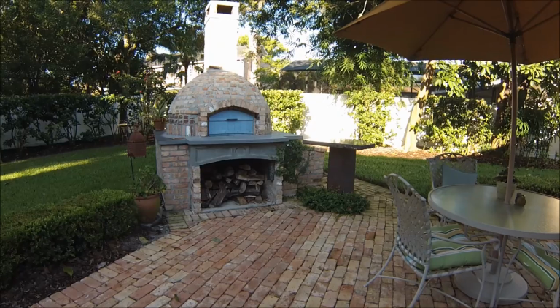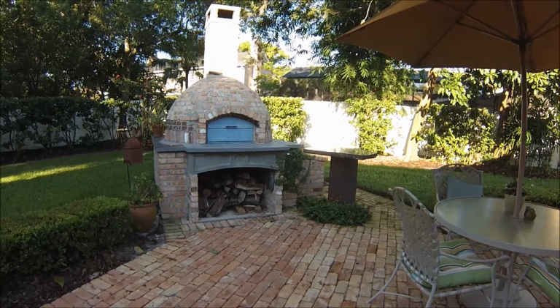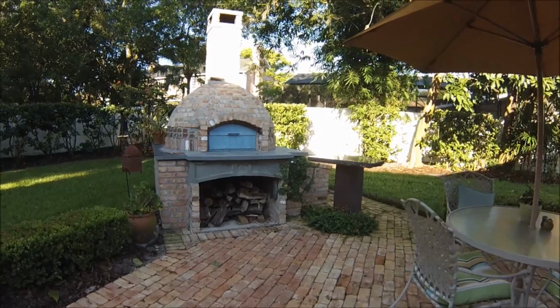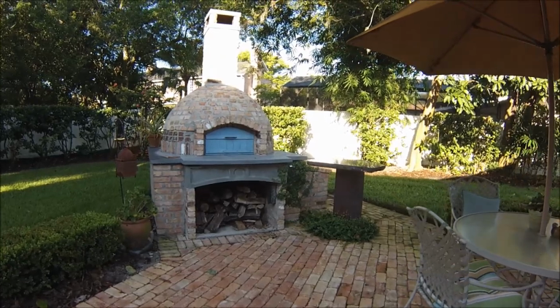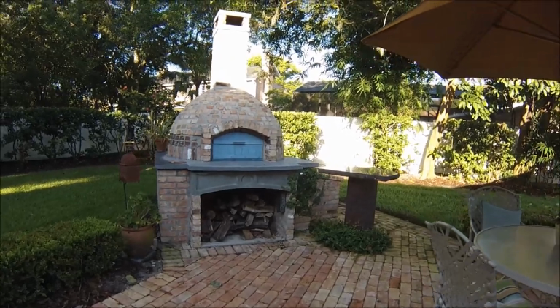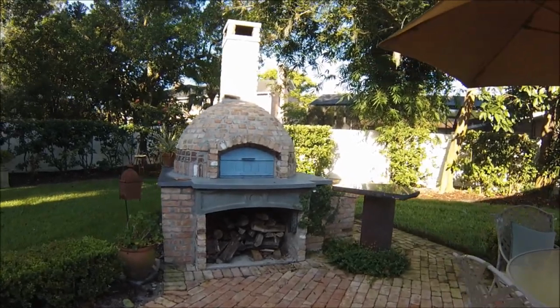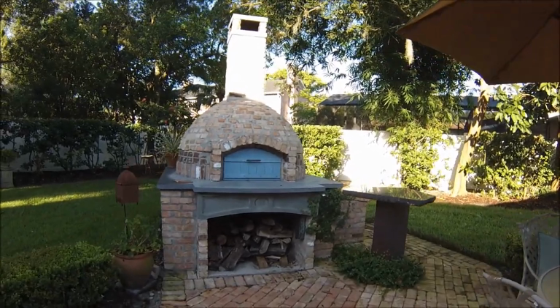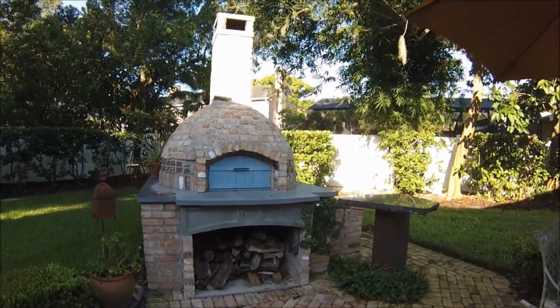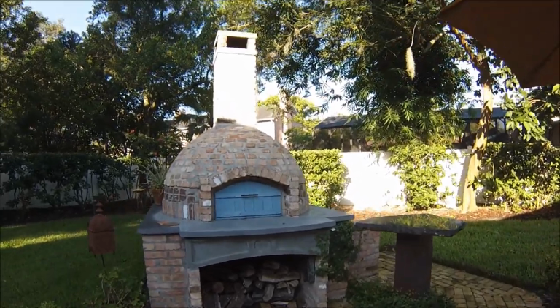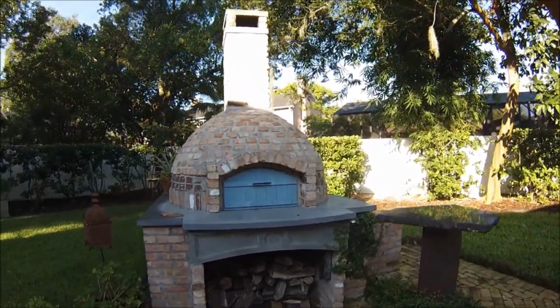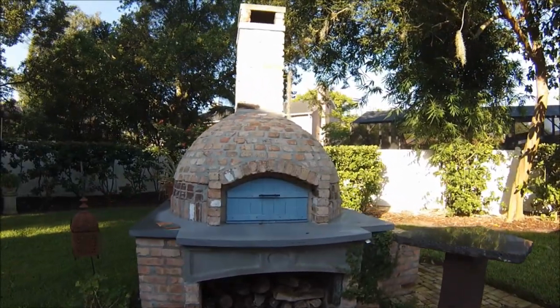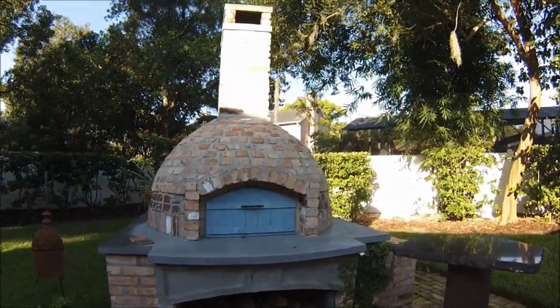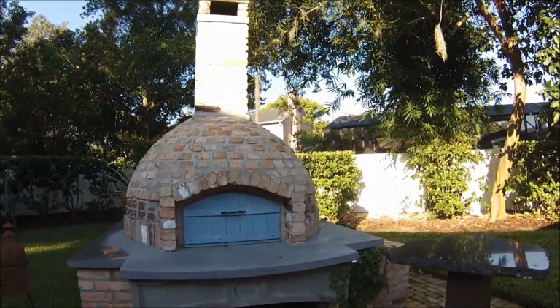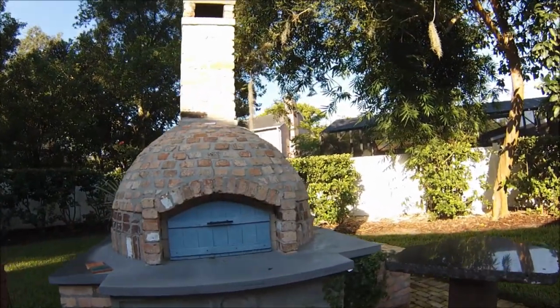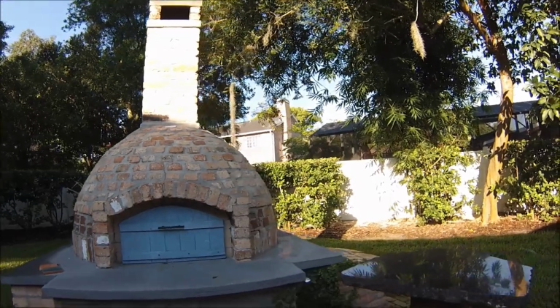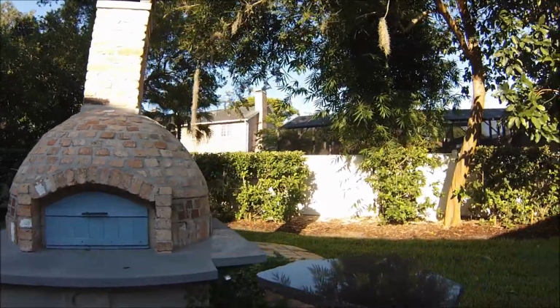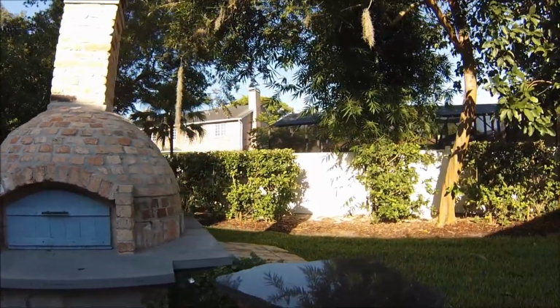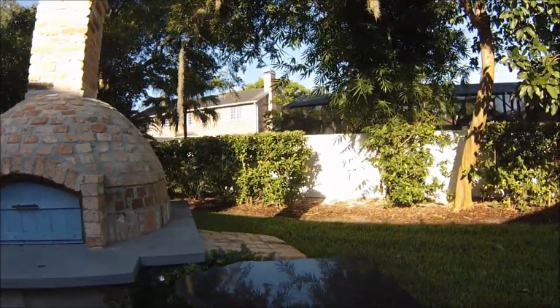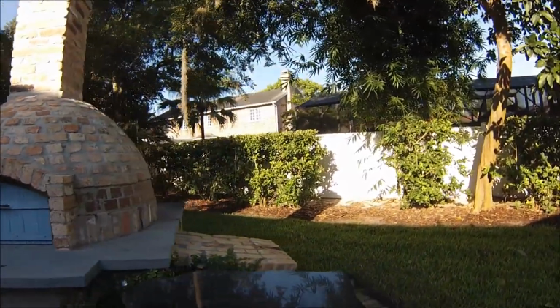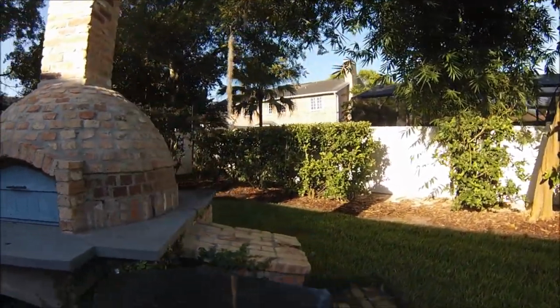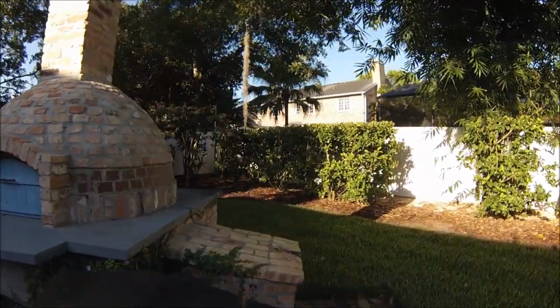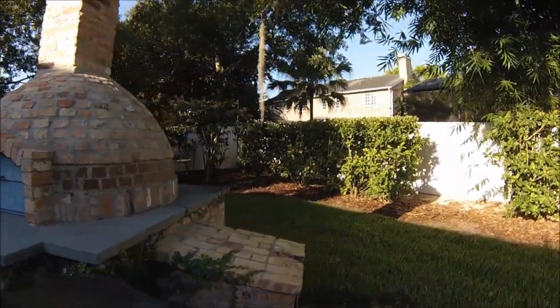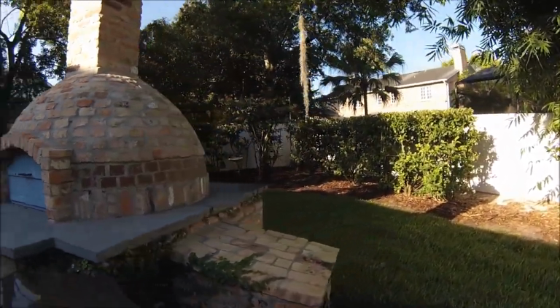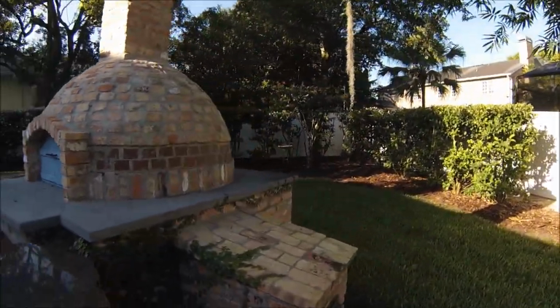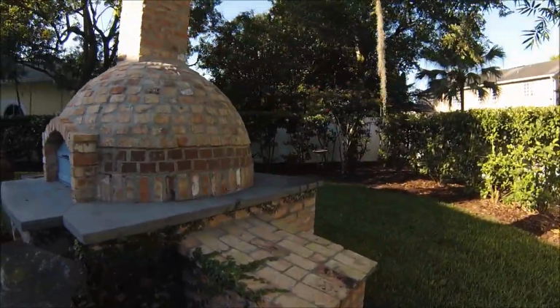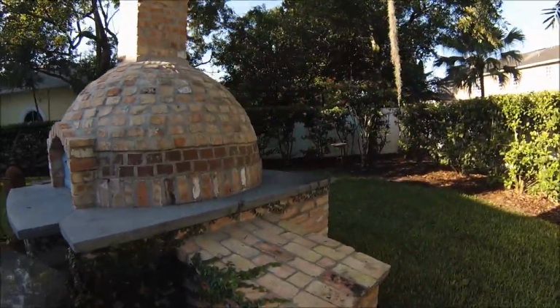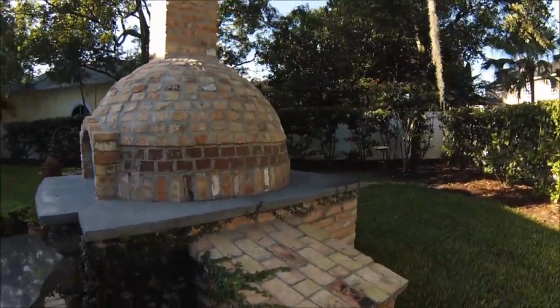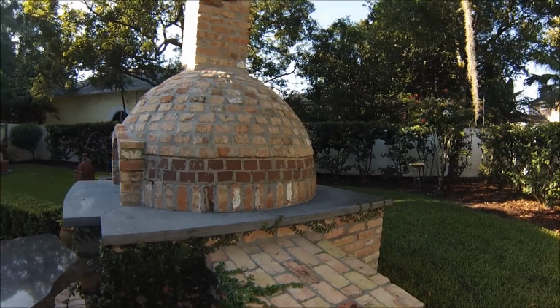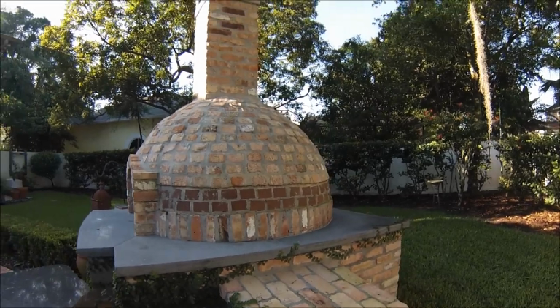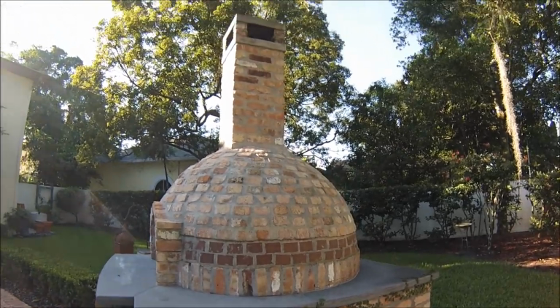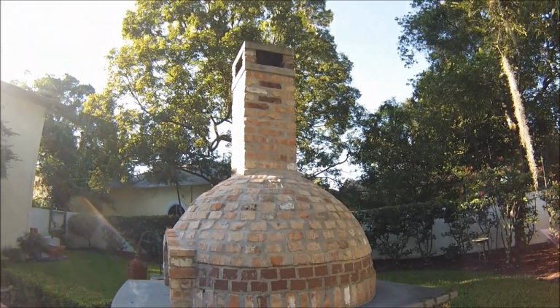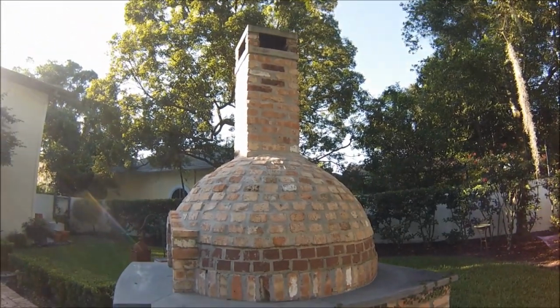In this video I'm going to show you how I built this awesome combination wood burning pizza oven and slow smoke cooker. Whether you got a hankering for a delicious pie or some slow smoked ribbage, we've got you covered on this project.